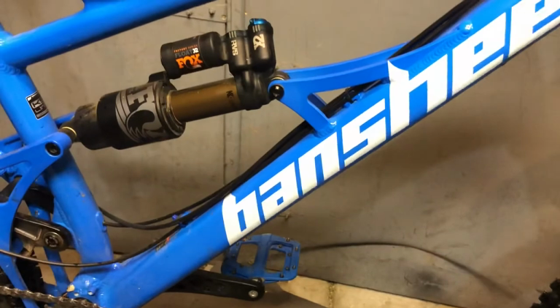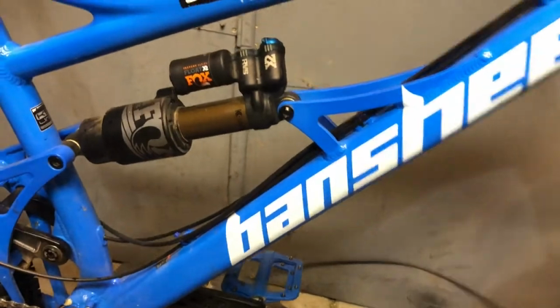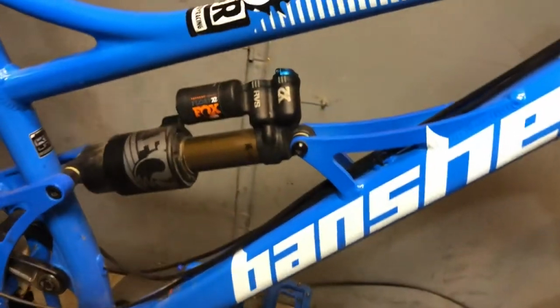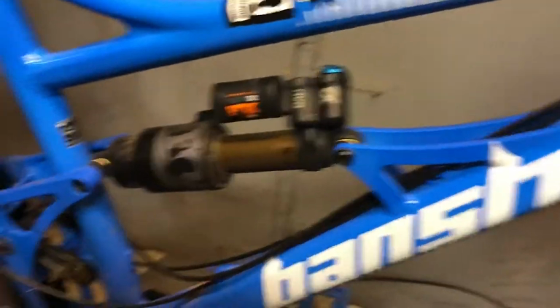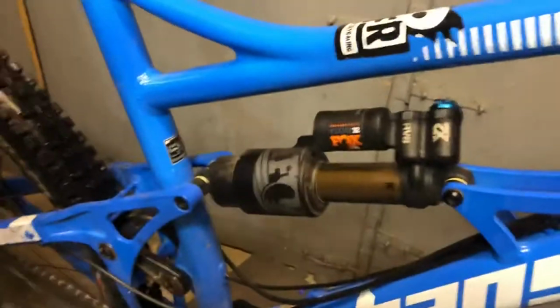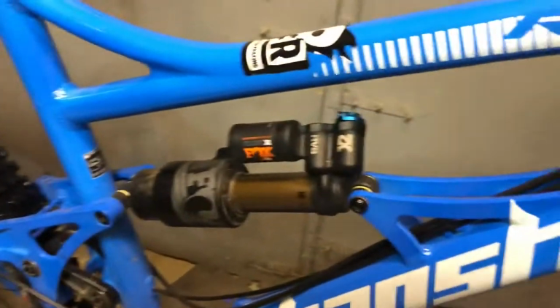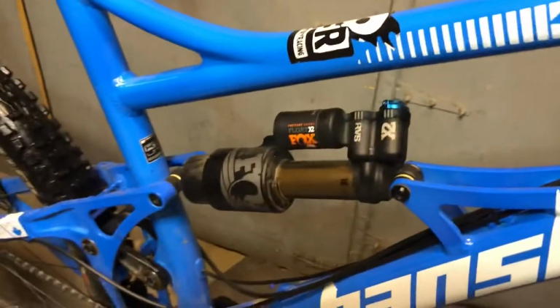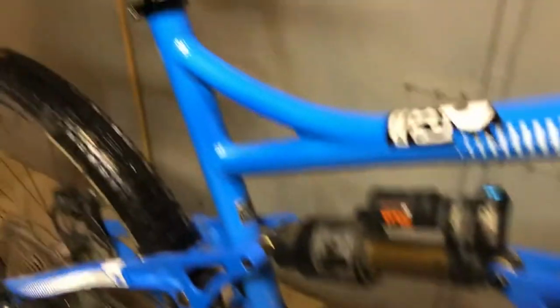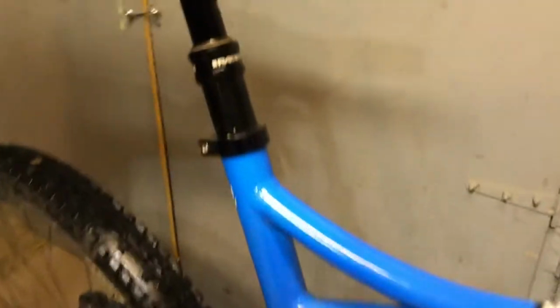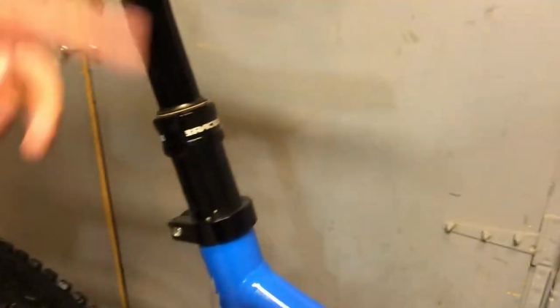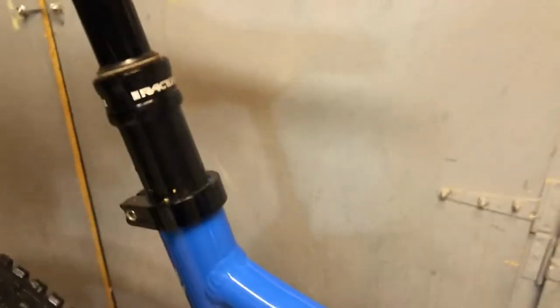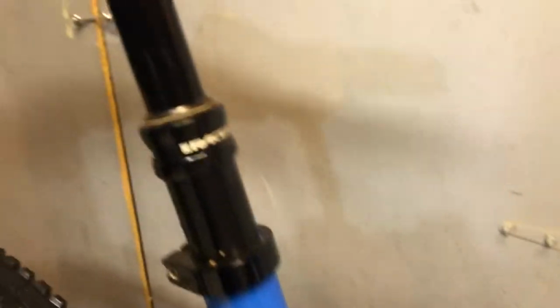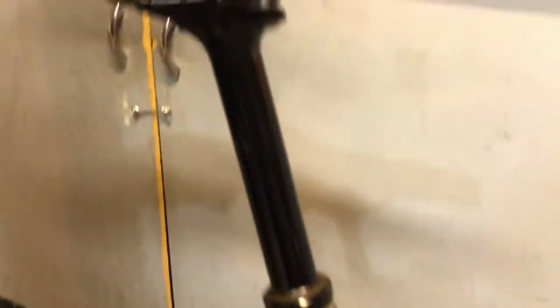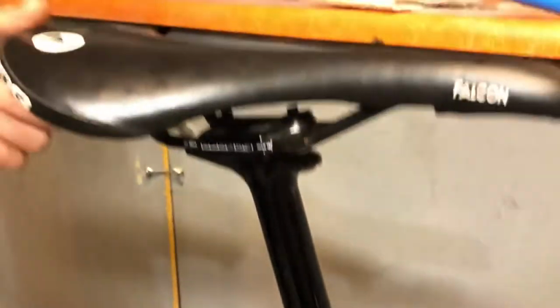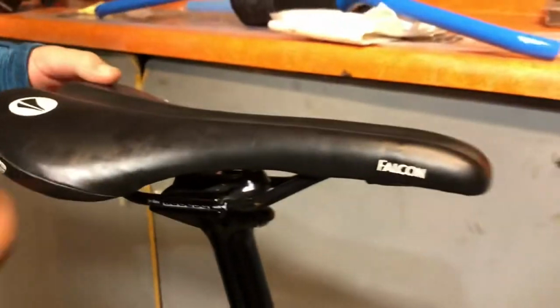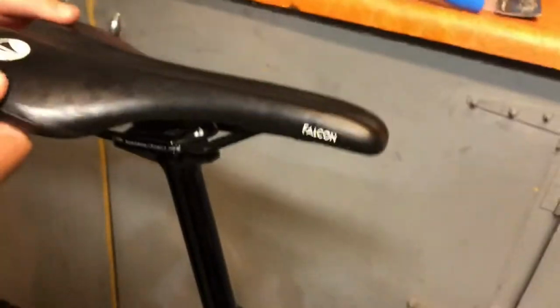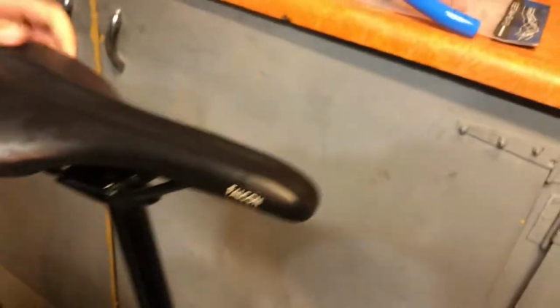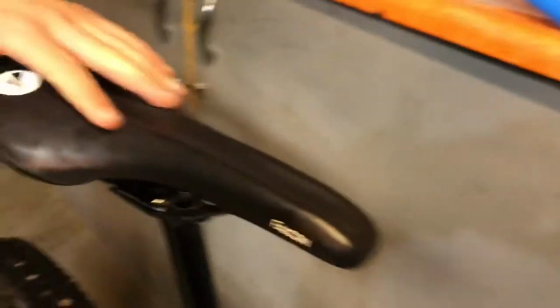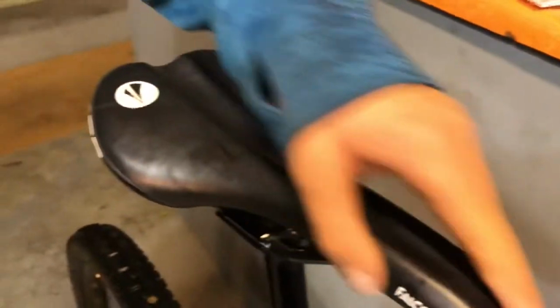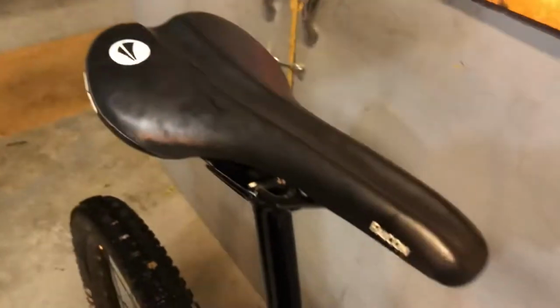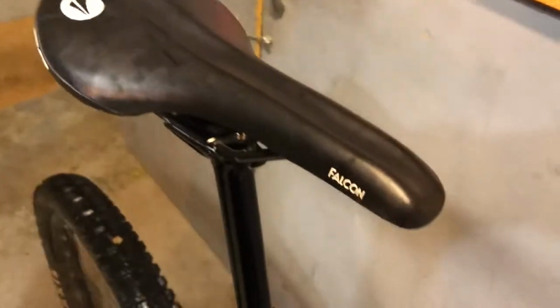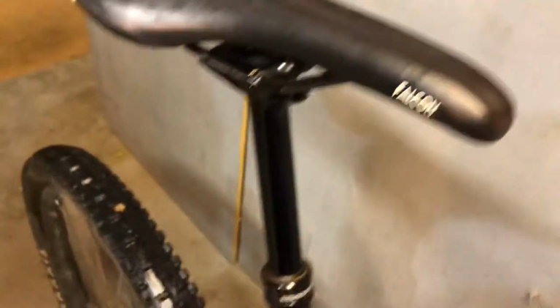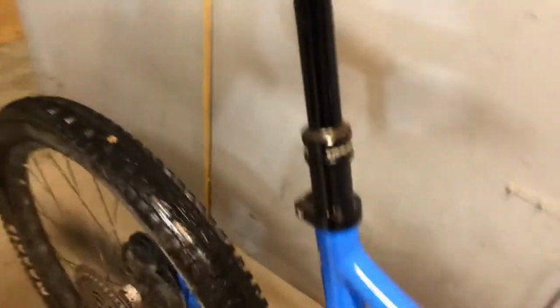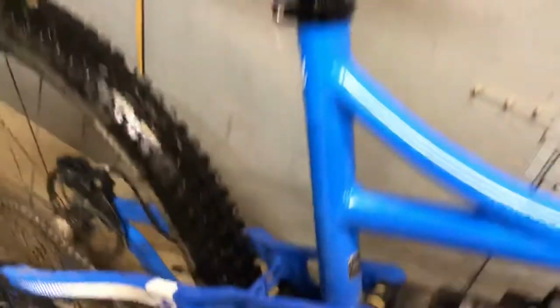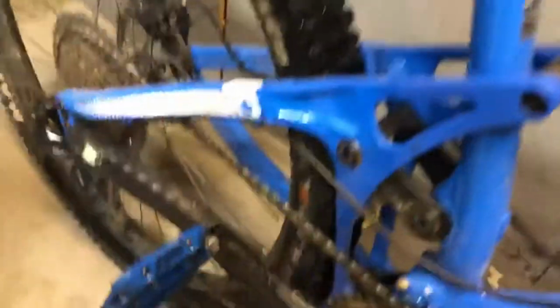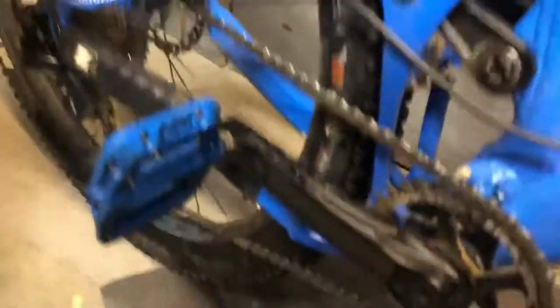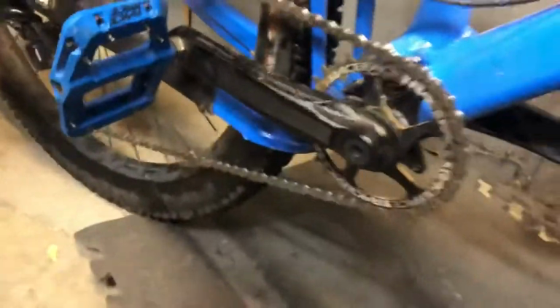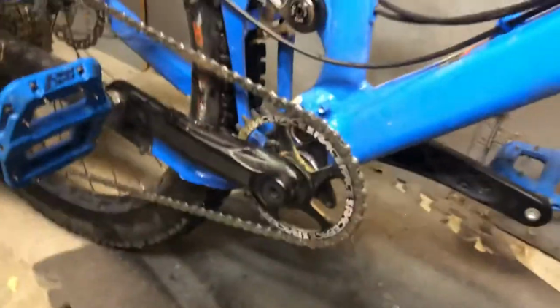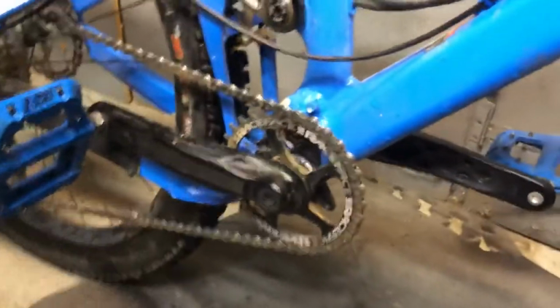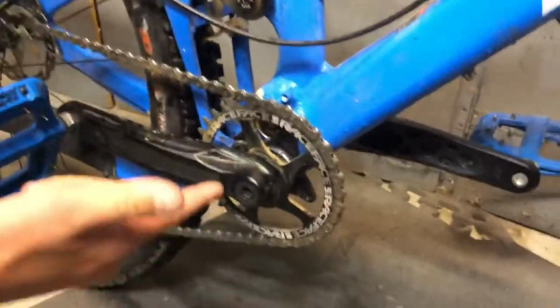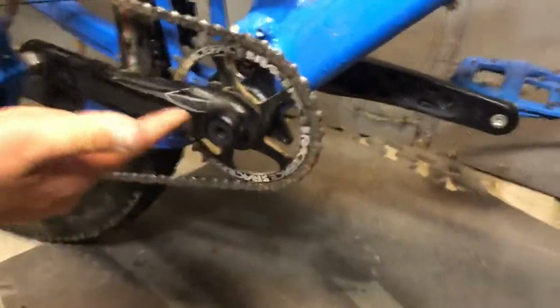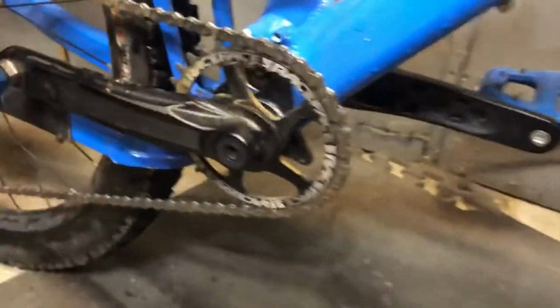For the dropper post, we have a Race Face Effect dropper post with 150 millimeters of travel. For a saddle, we have an SDG Falcon.